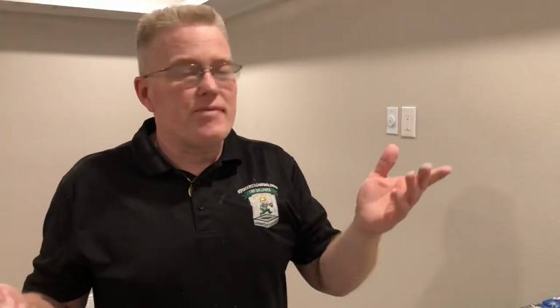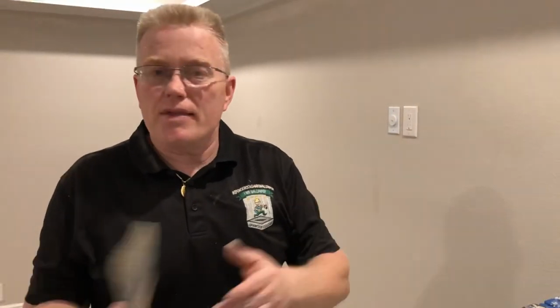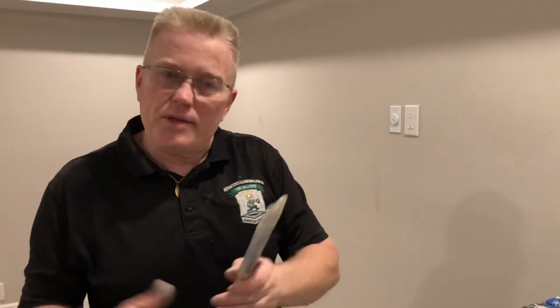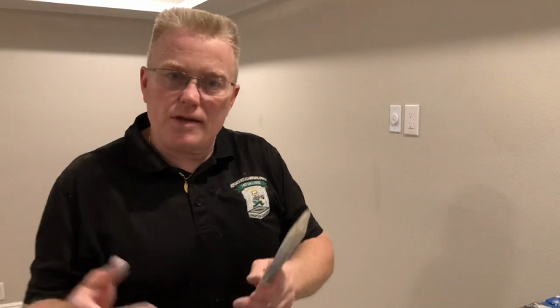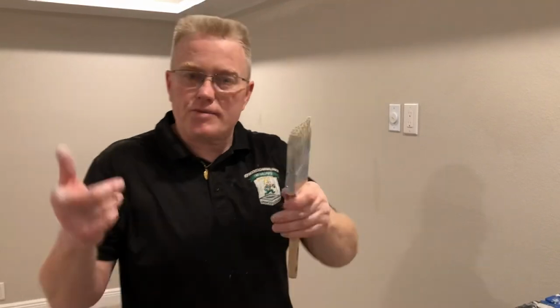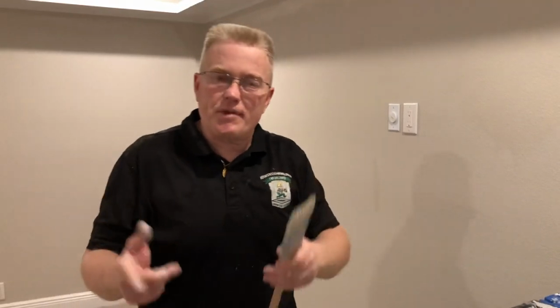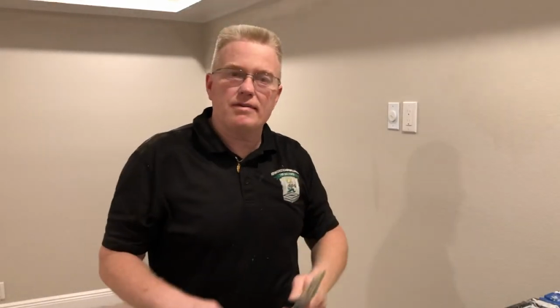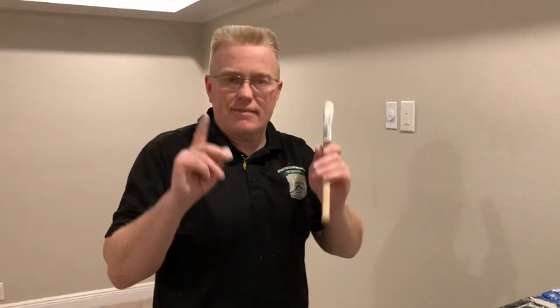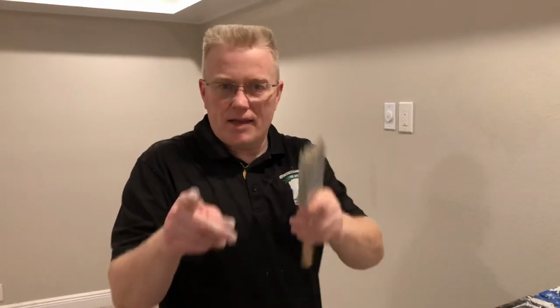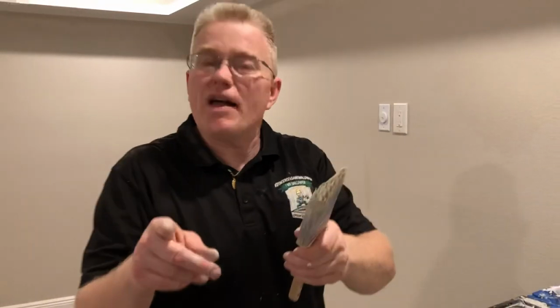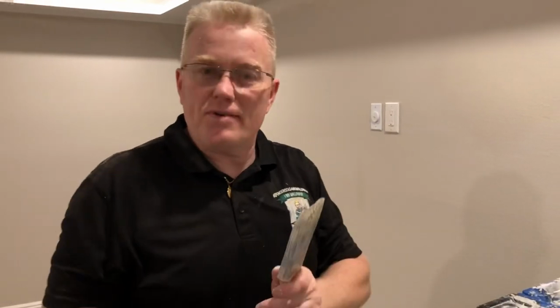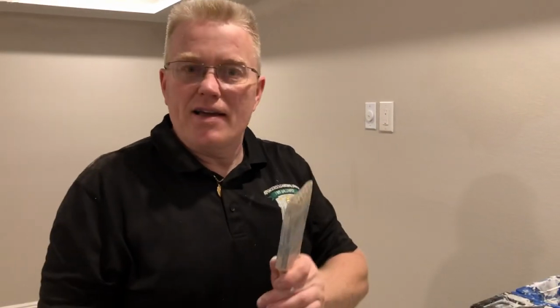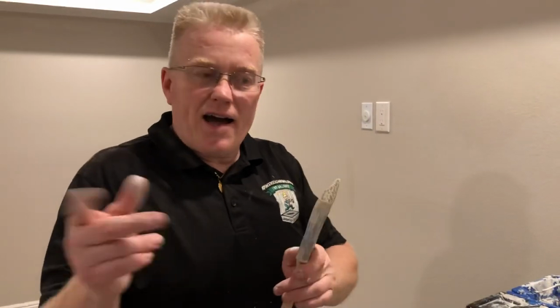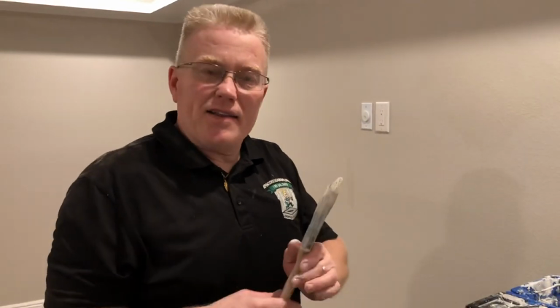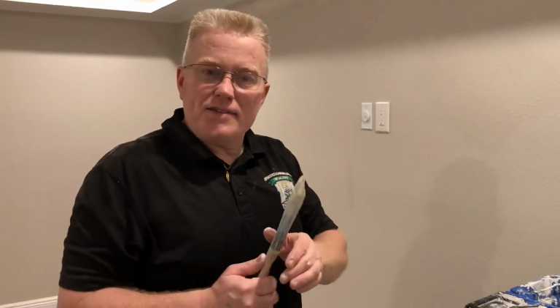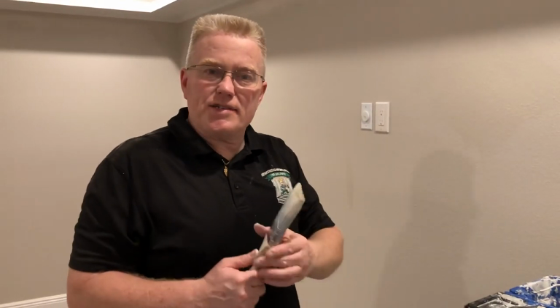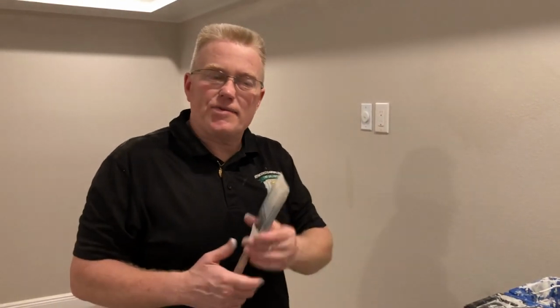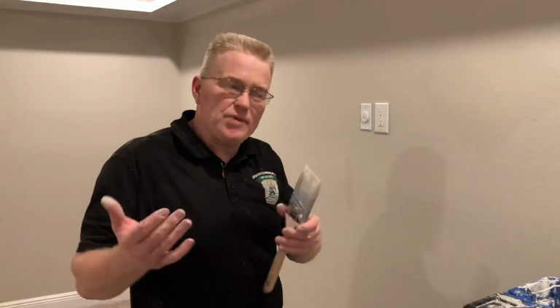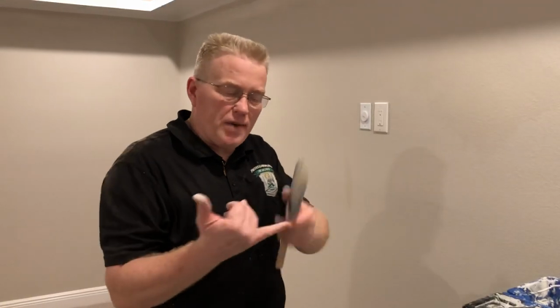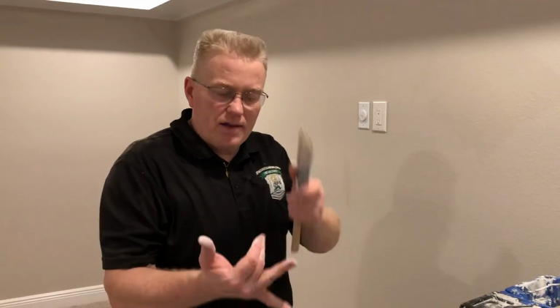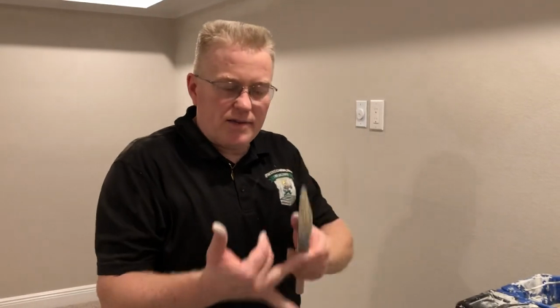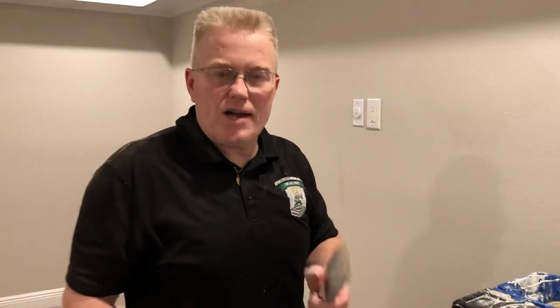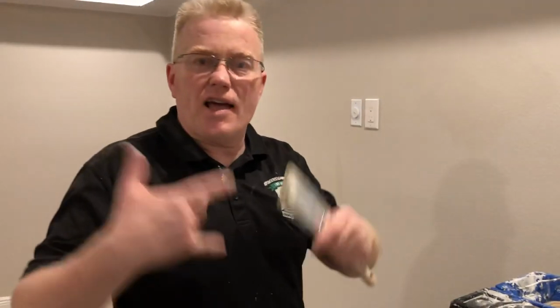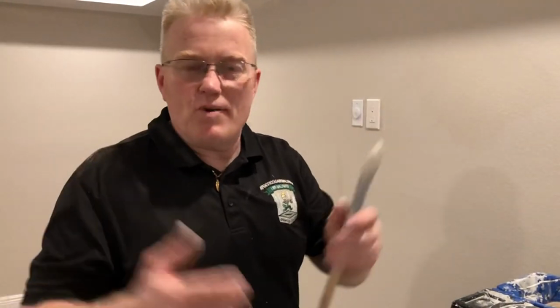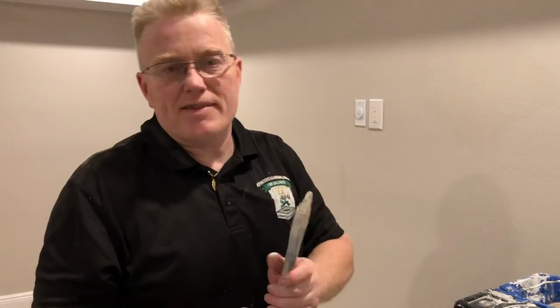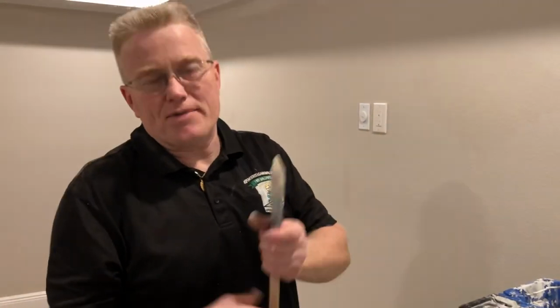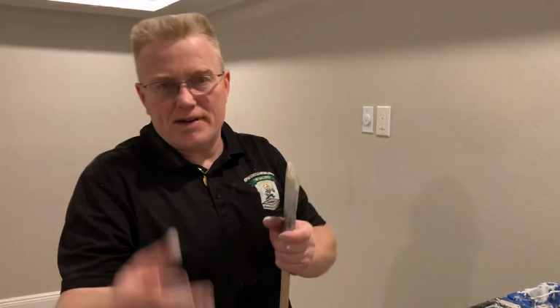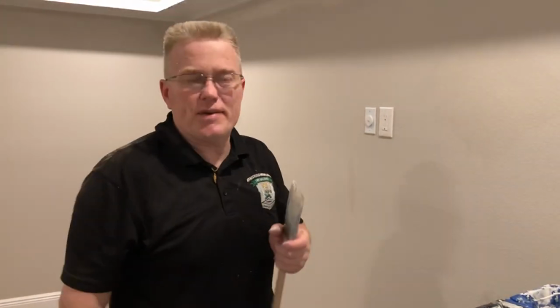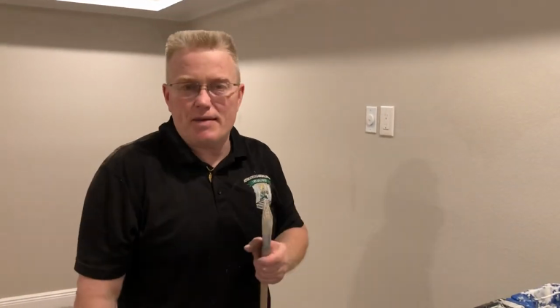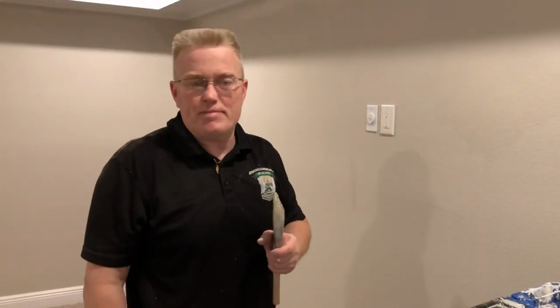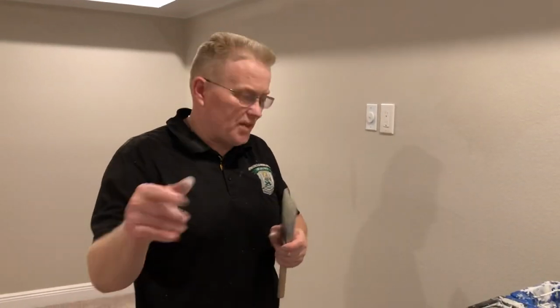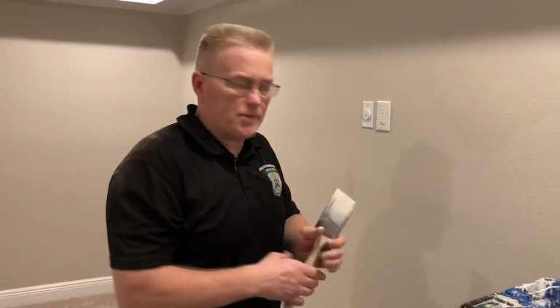If you like the video, please click like and subscribe to my channel. Tell me how you do it — I get a lot of nice suggestions from folks like Mike, Dan Childs, and more. Thank you for putting your comments in the bottom. See you on the next one.